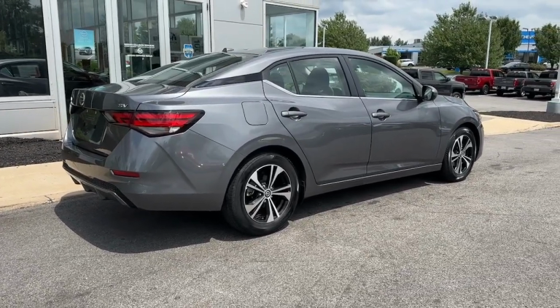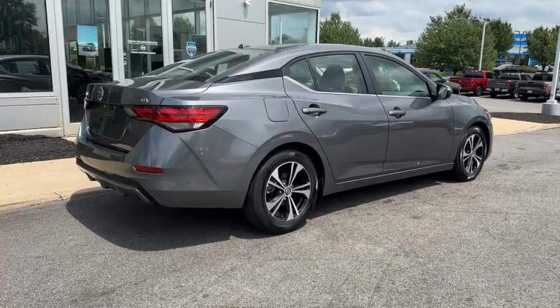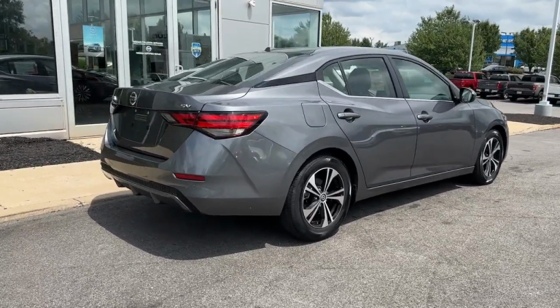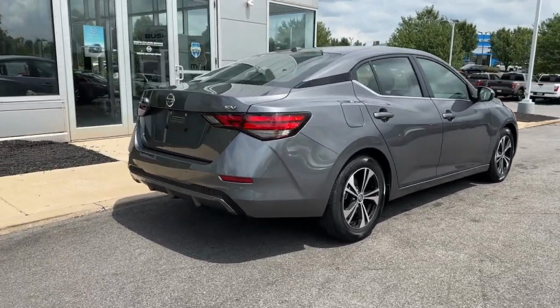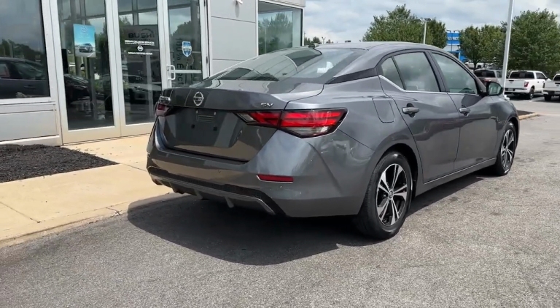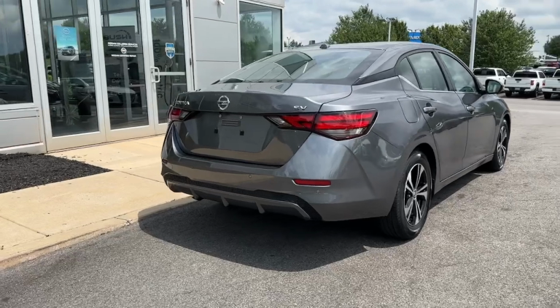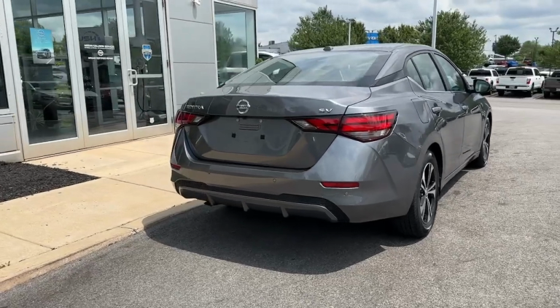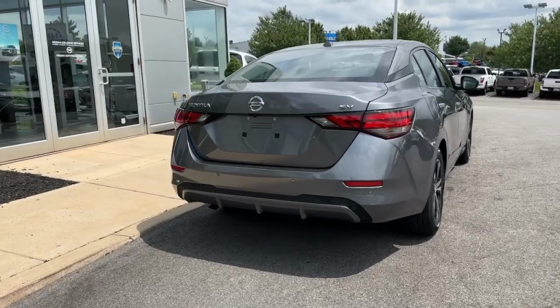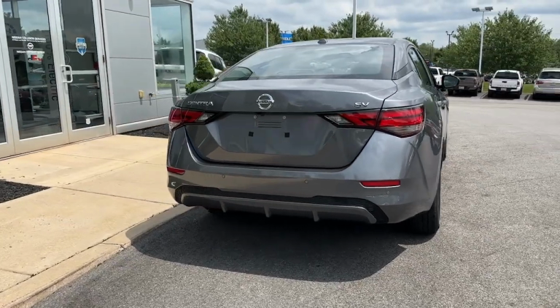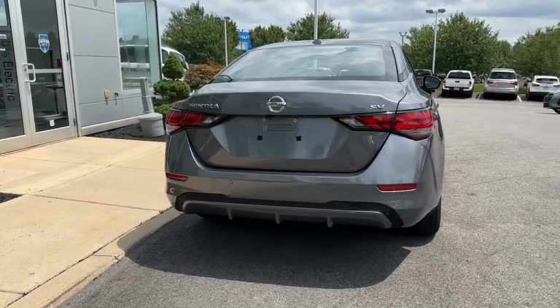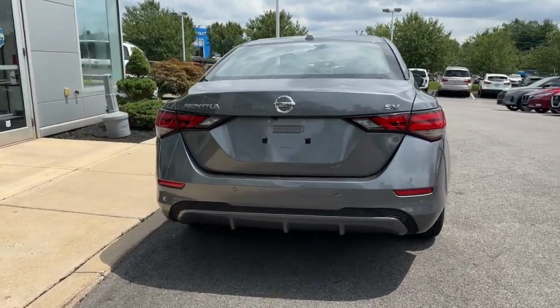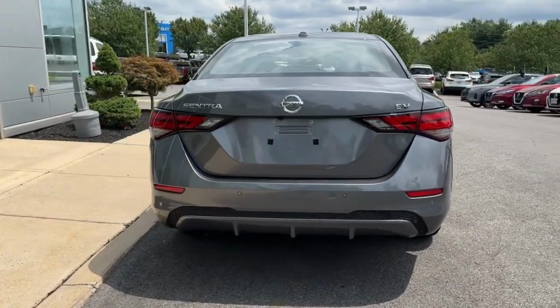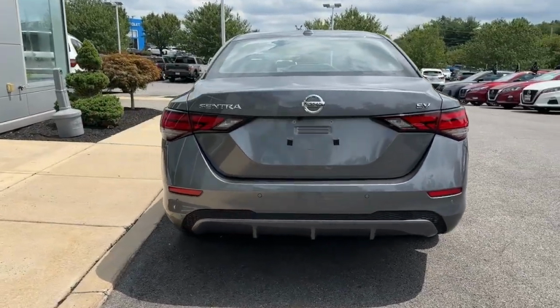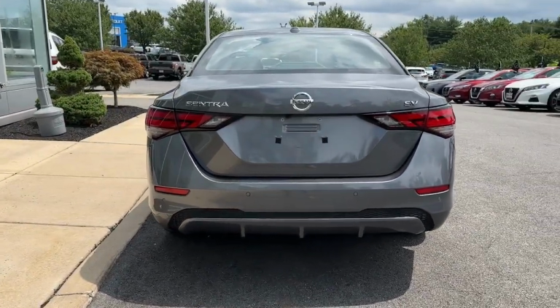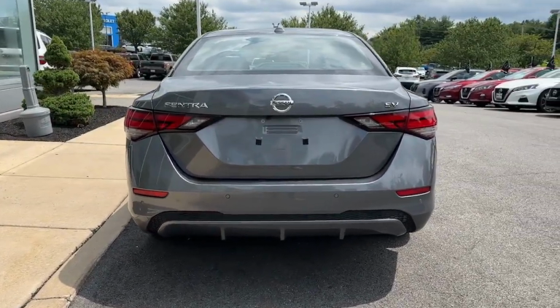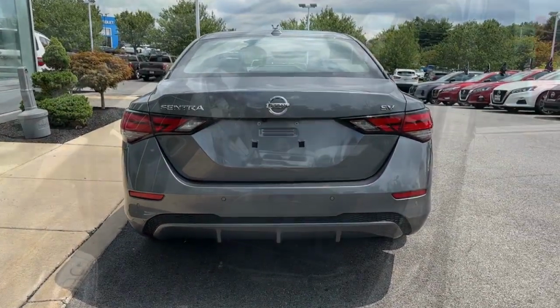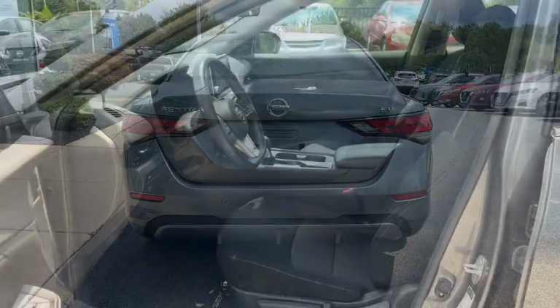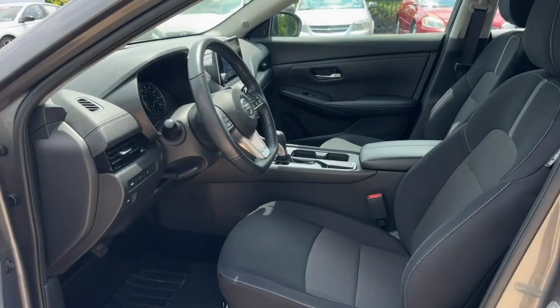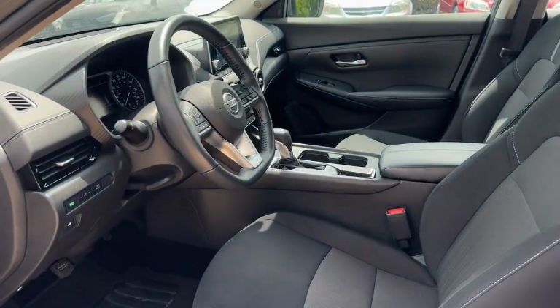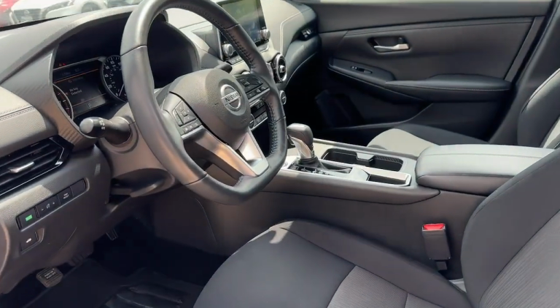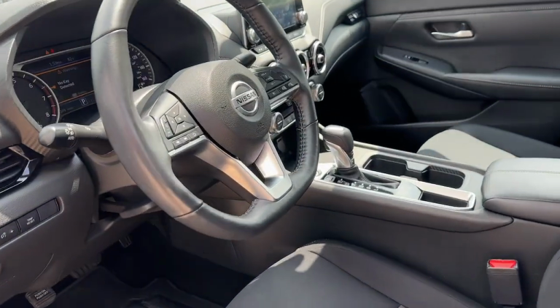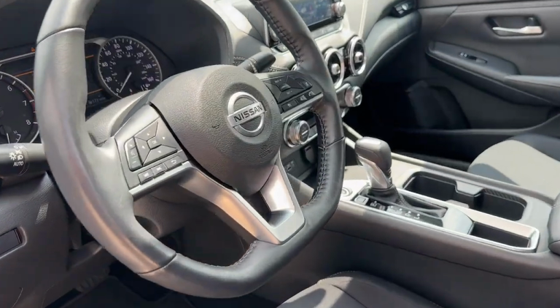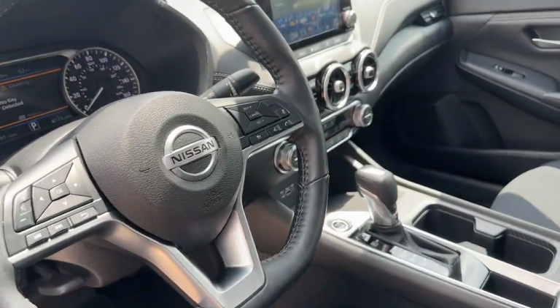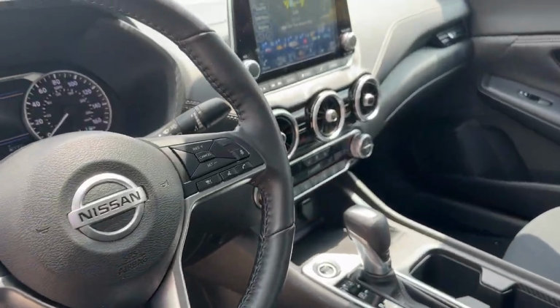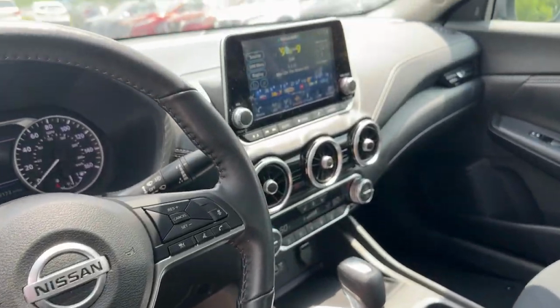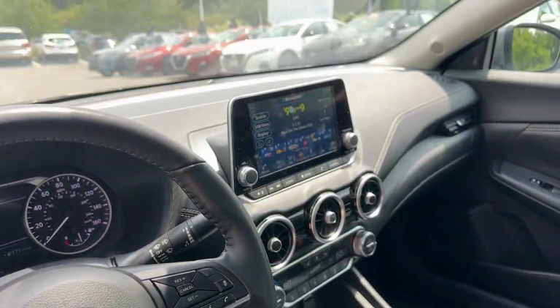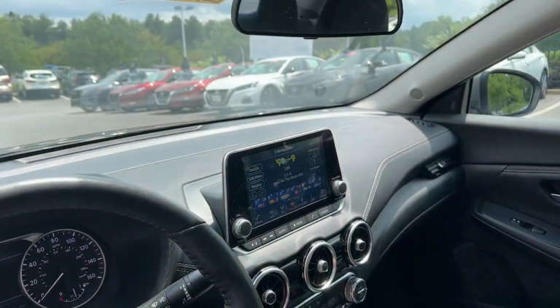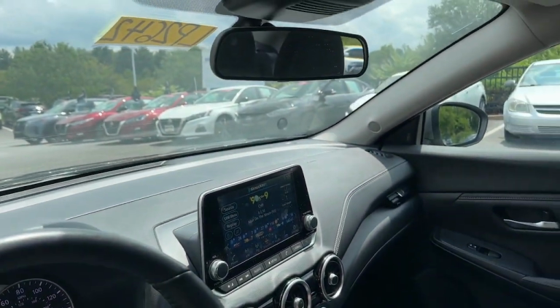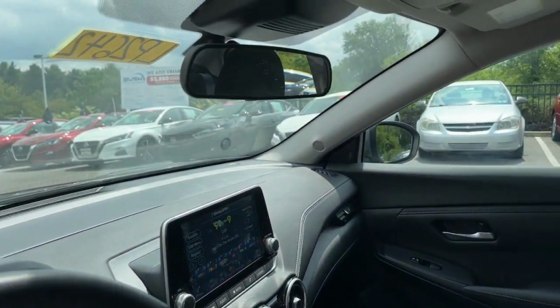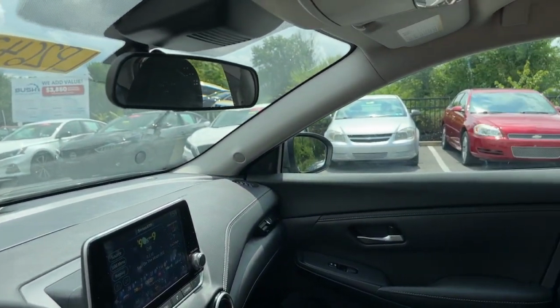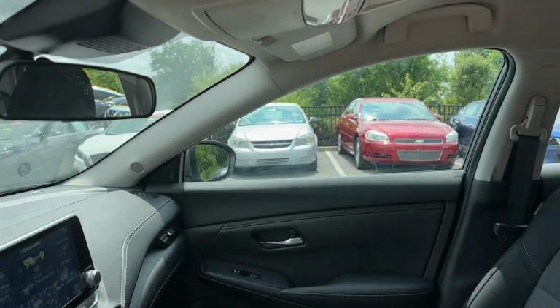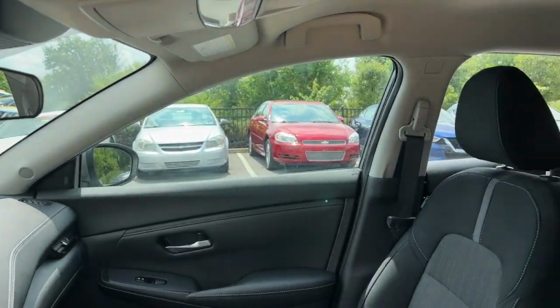Pre-collision system, intelligent auto on-off high beams, lane departure warning, keyless entry, backup camera, heated mirrors, remote engine start, satellite radio, keyless start, adaptive cruise control.